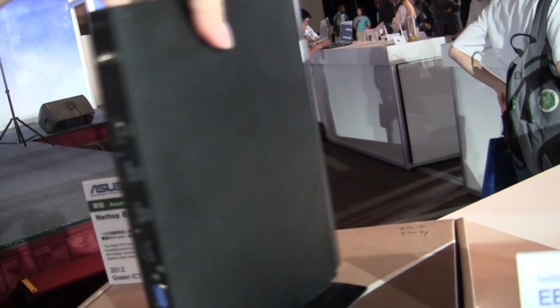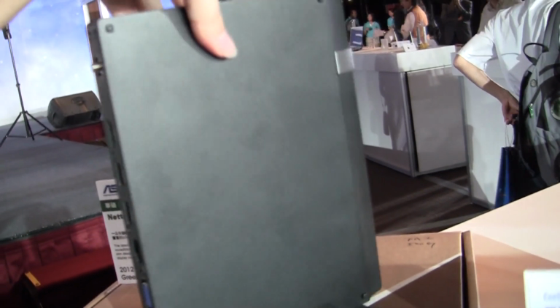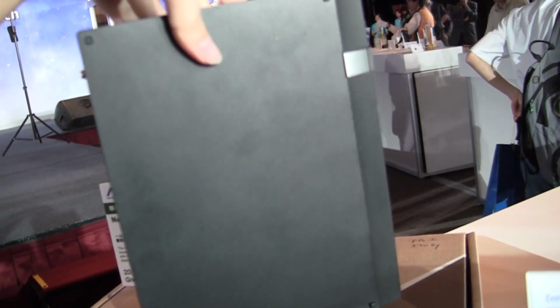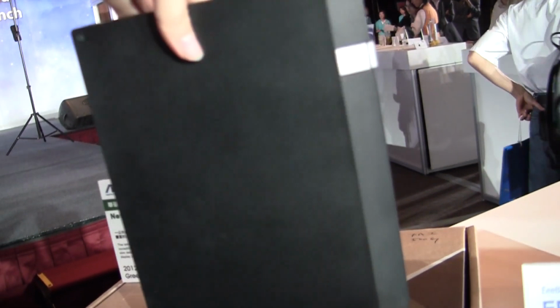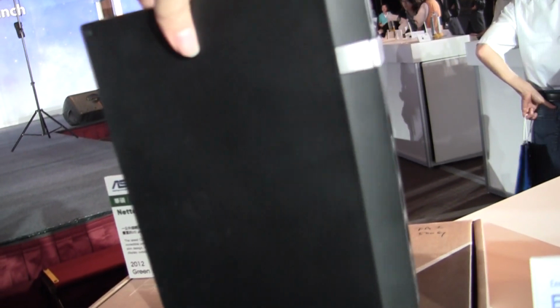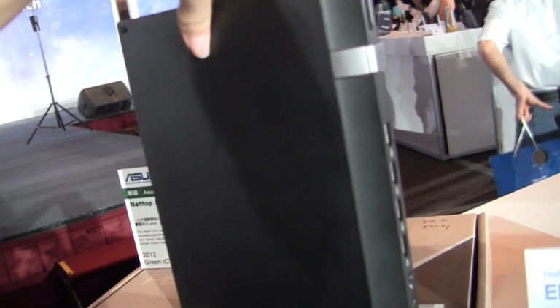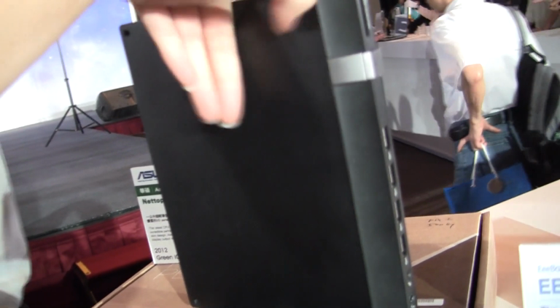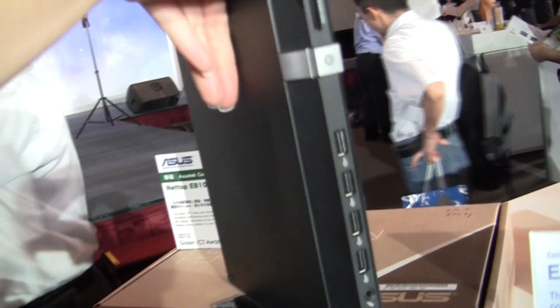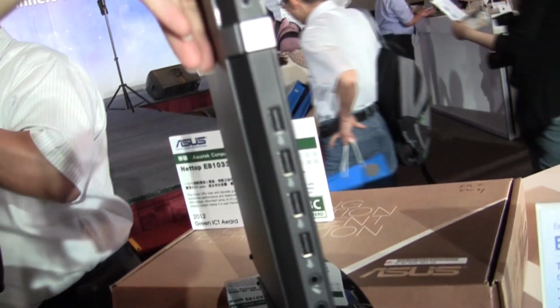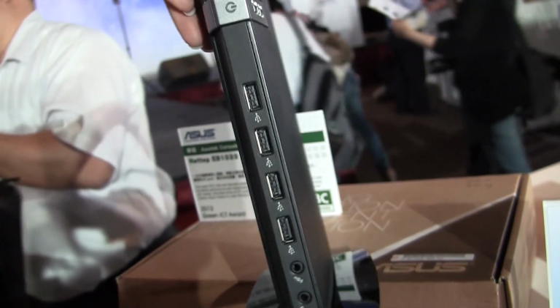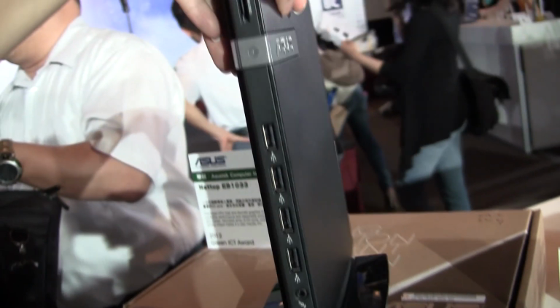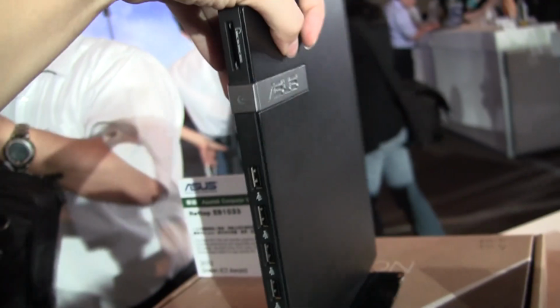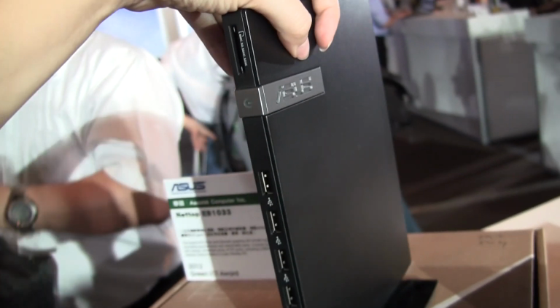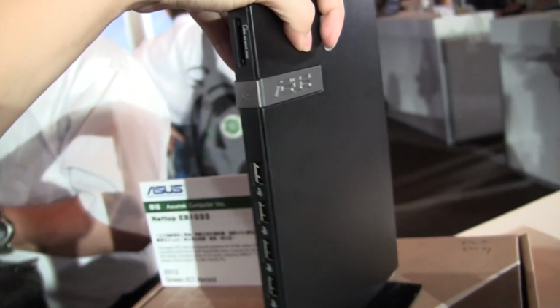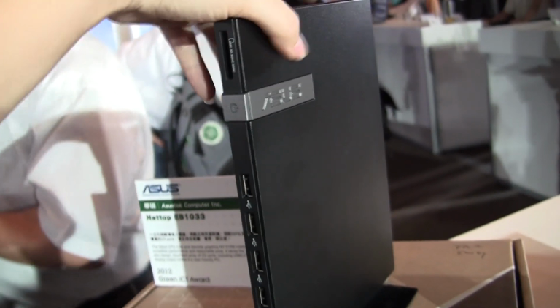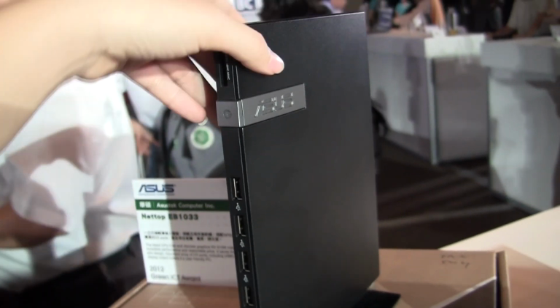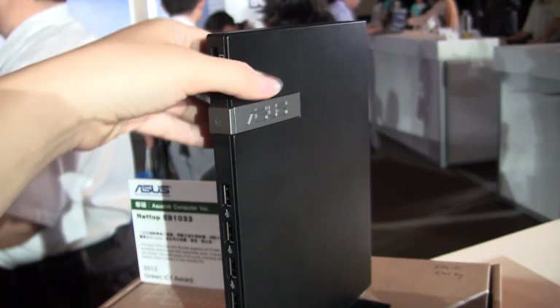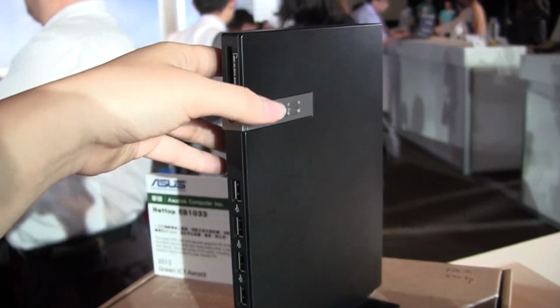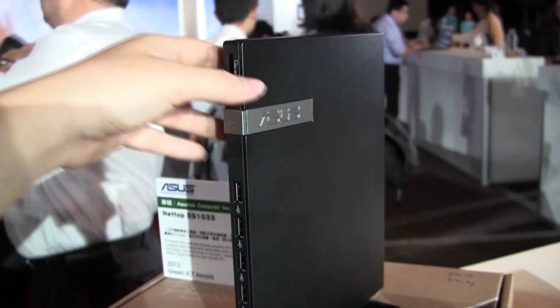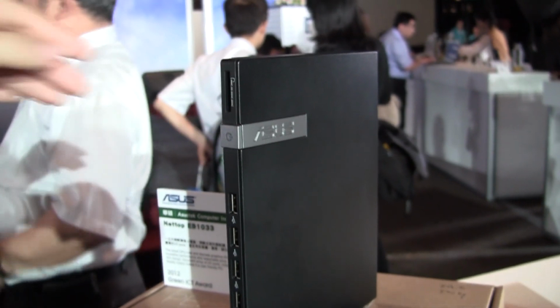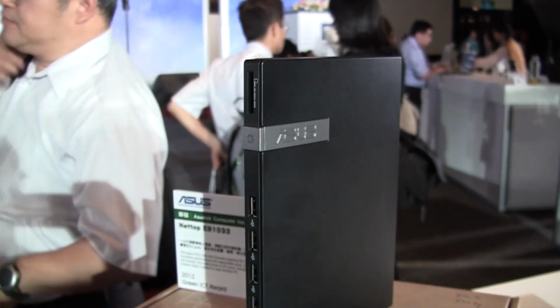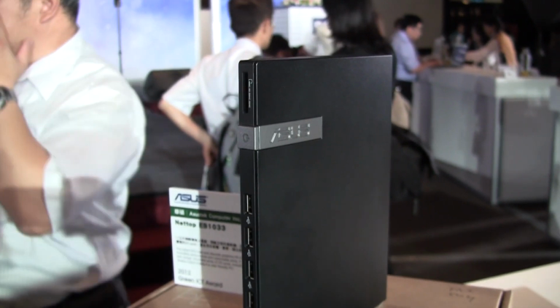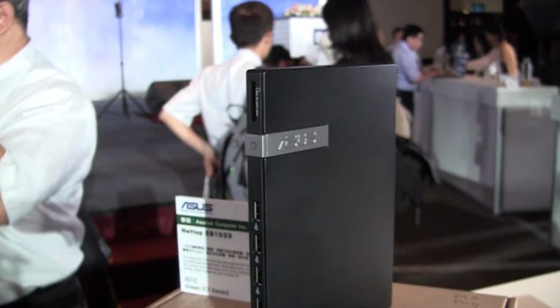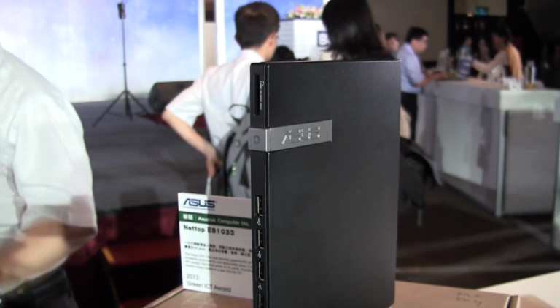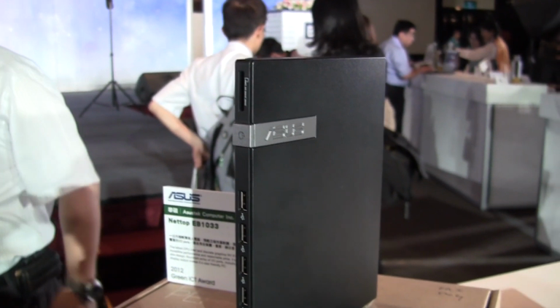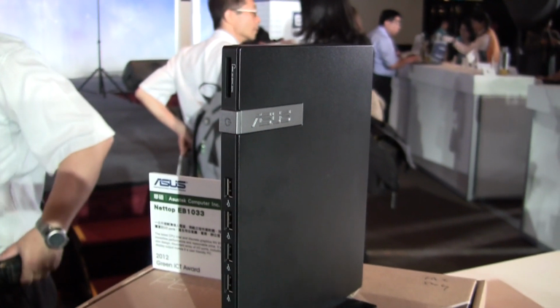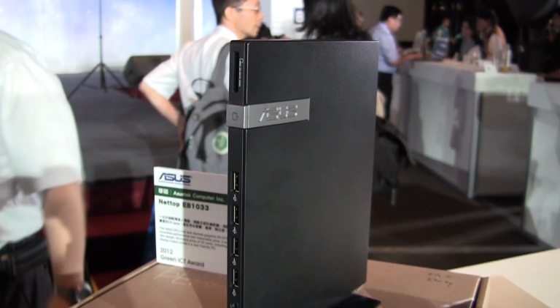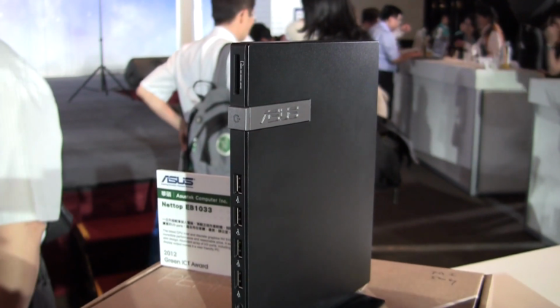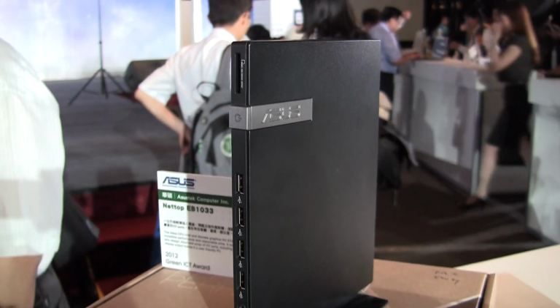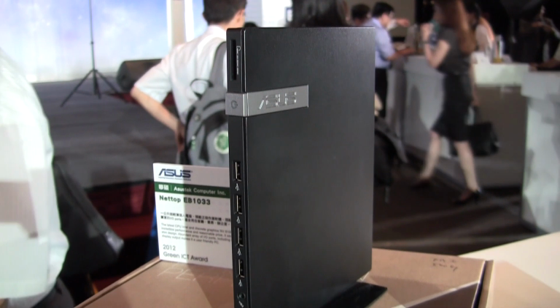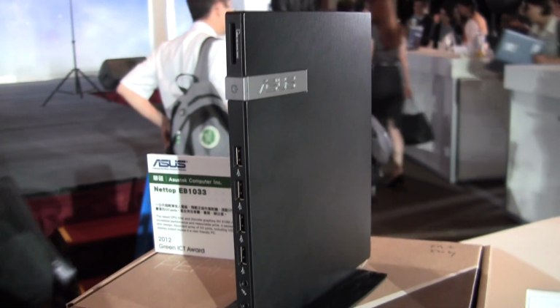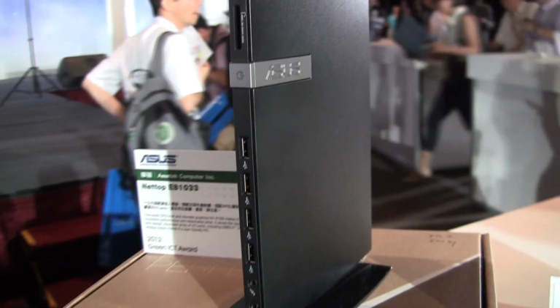Because of the Nettop's slim design, it's actually meant to go onto the backs of monitors or beside your TV. The other important thing I haven't mentioned yet is it actually has a discrete graphics card — it comes with the NVIDIA GeForce 610M GPU.